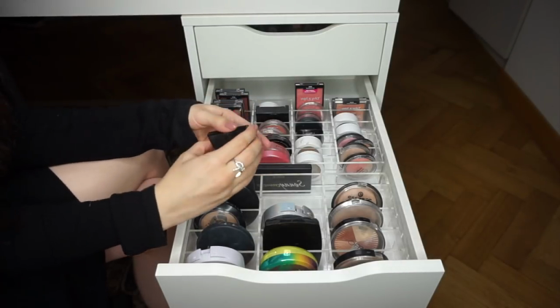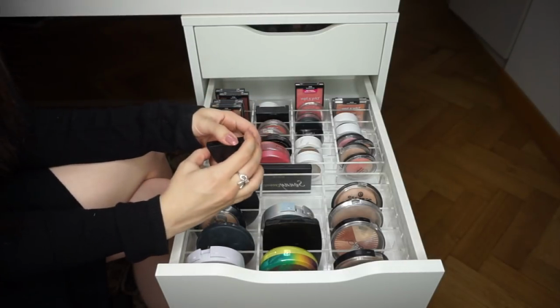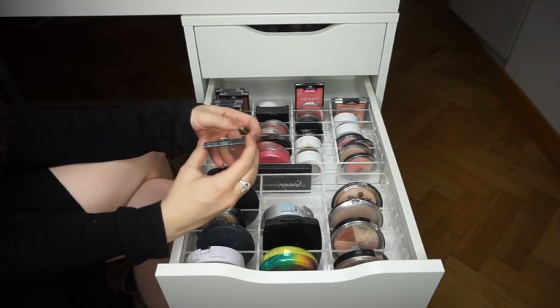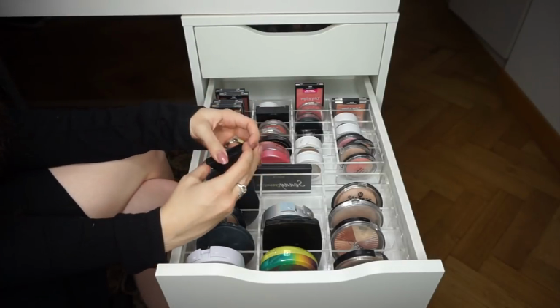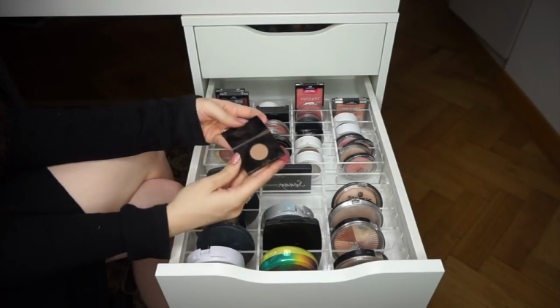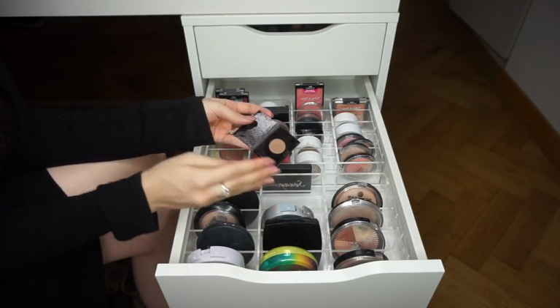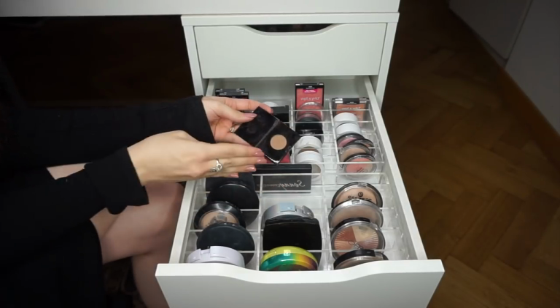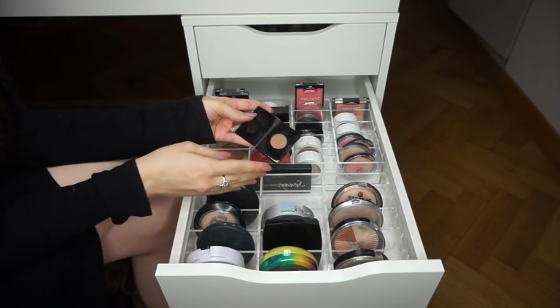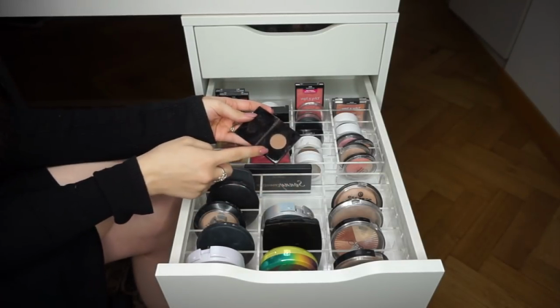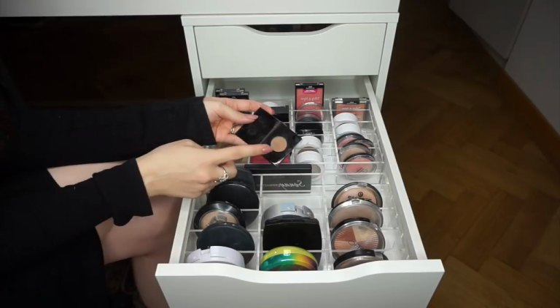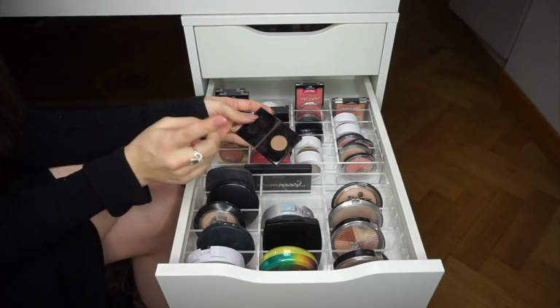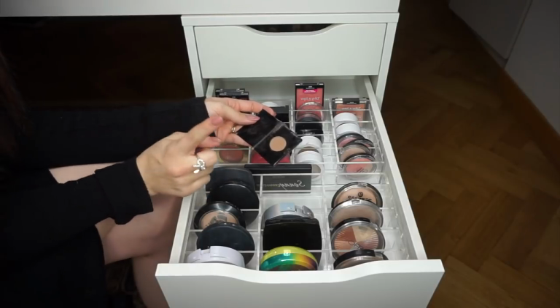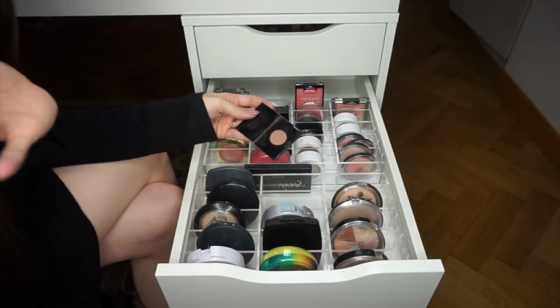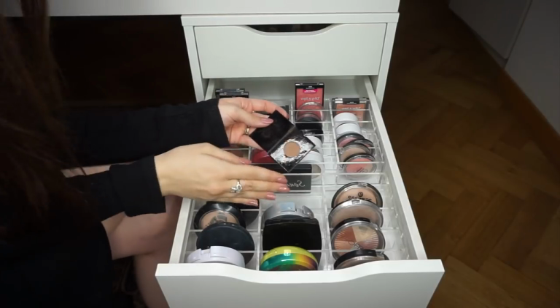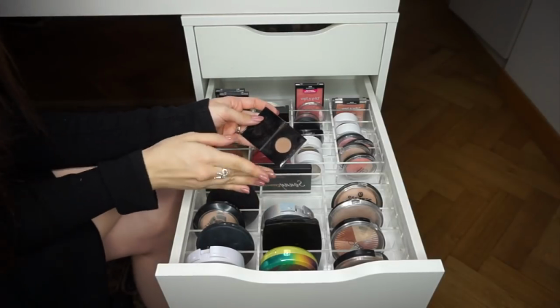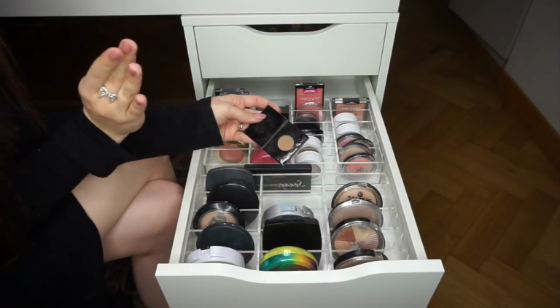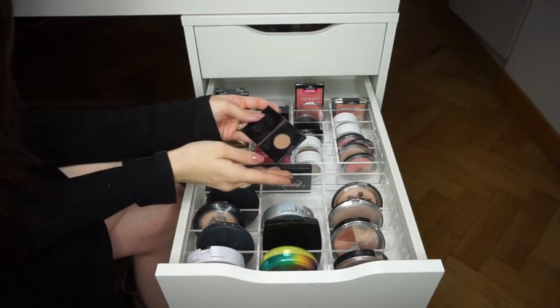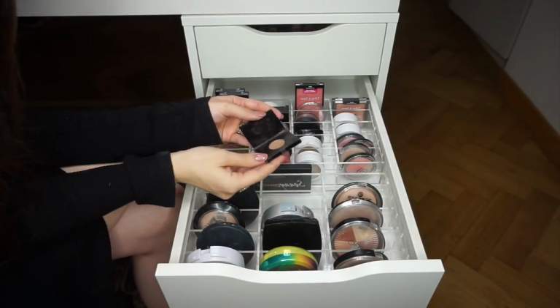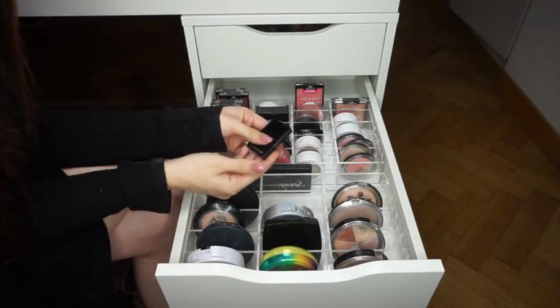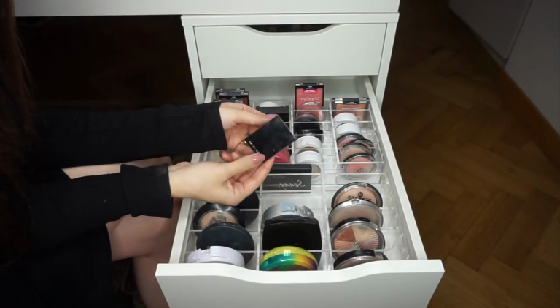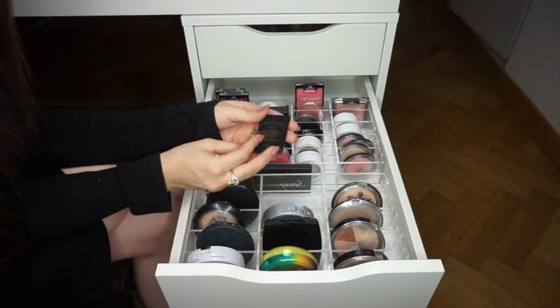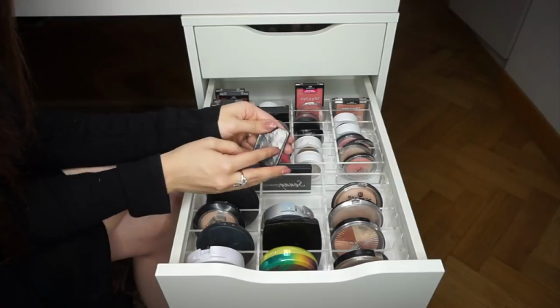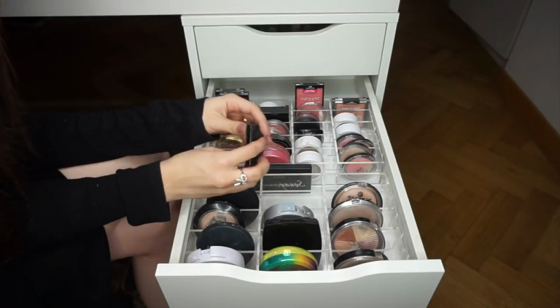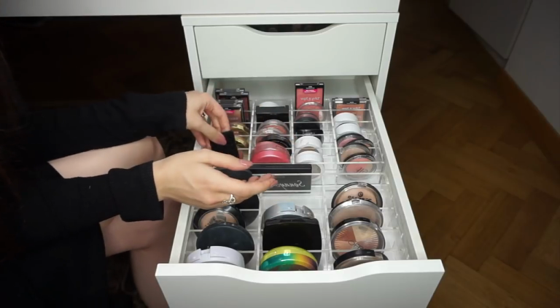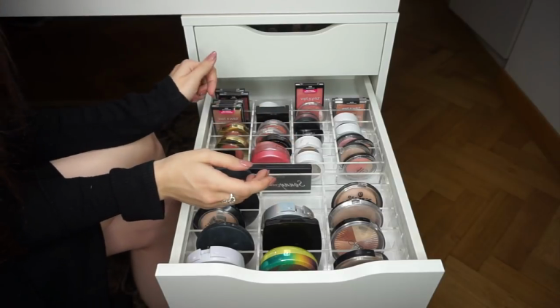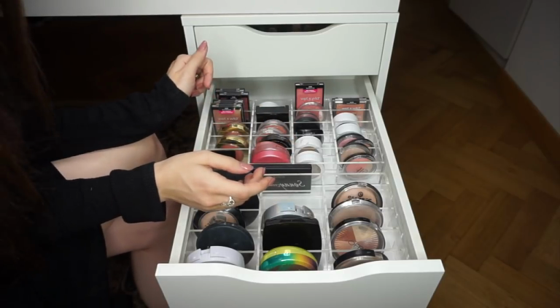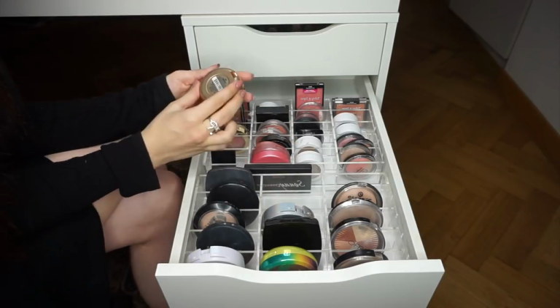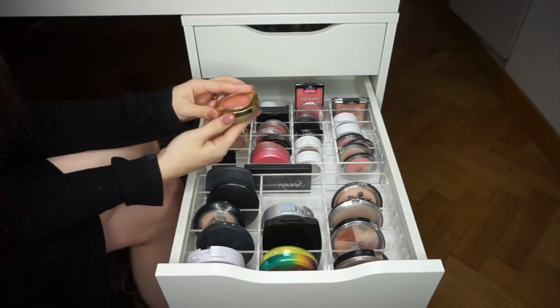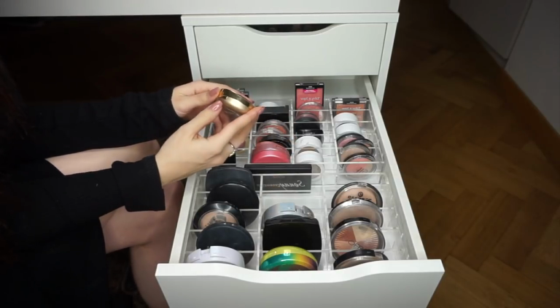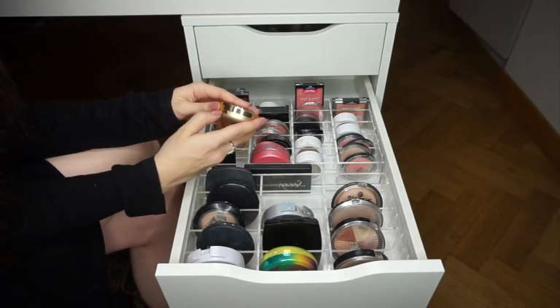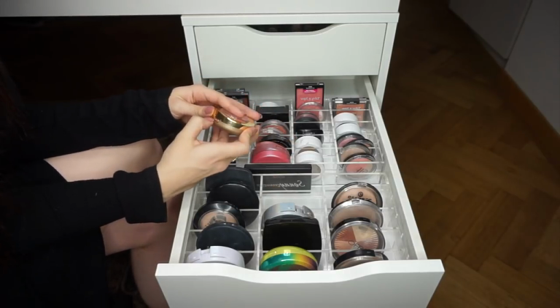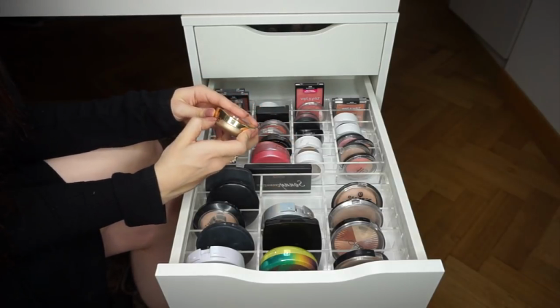The Kevin Aucoin Medium Sculpting Powder — keeping this. It's a great sculpting powder and the full size is pricey. It's my go-to contouring powder and I love it.